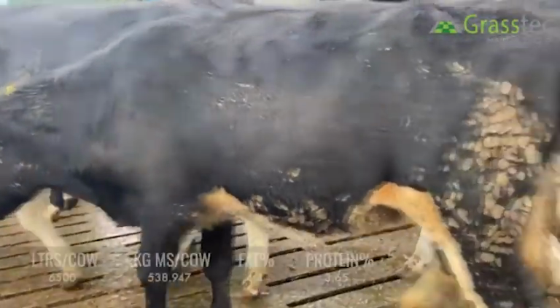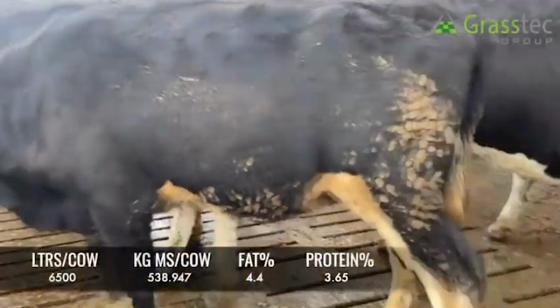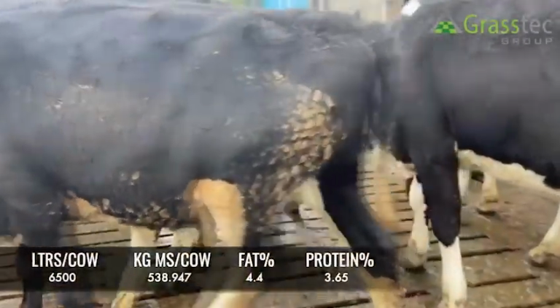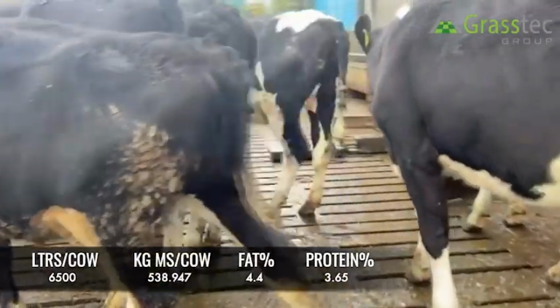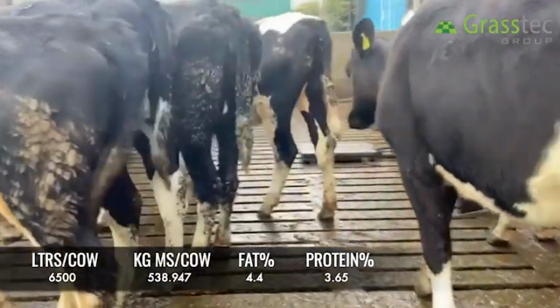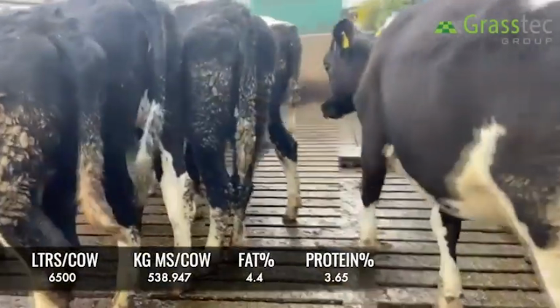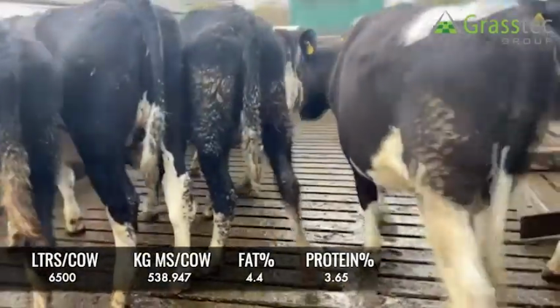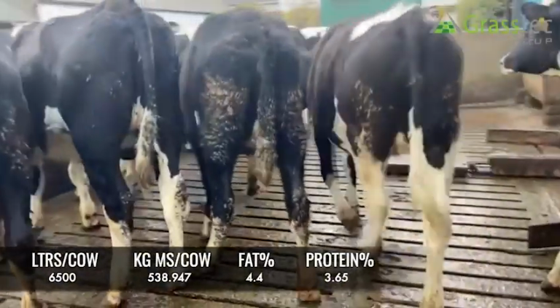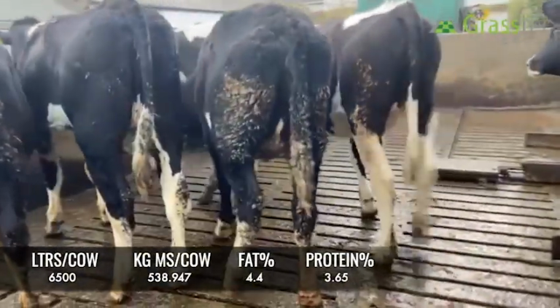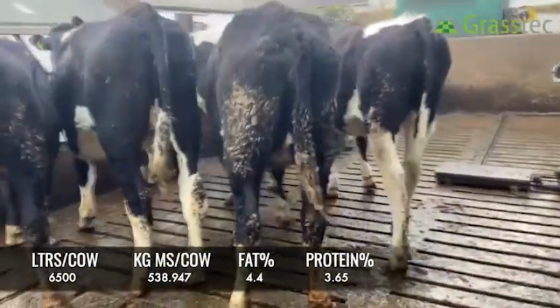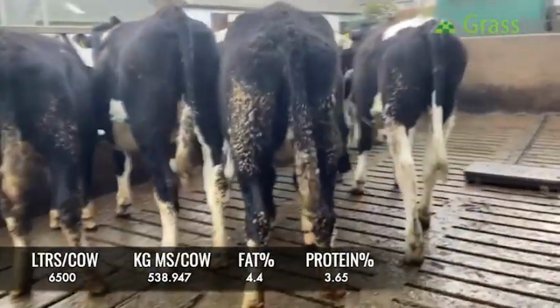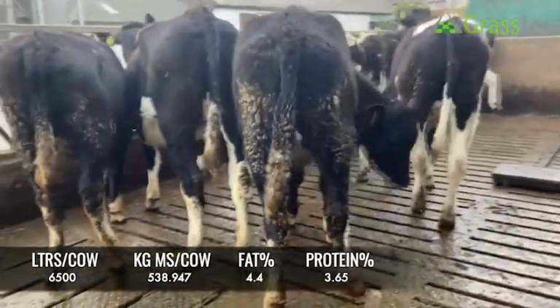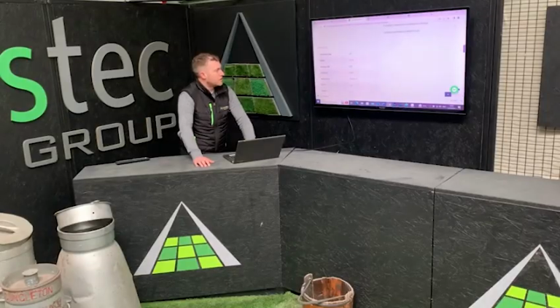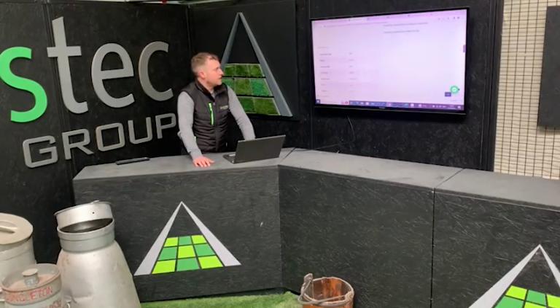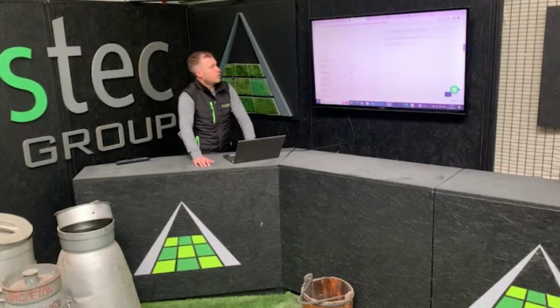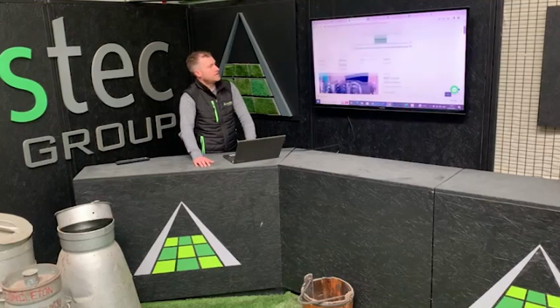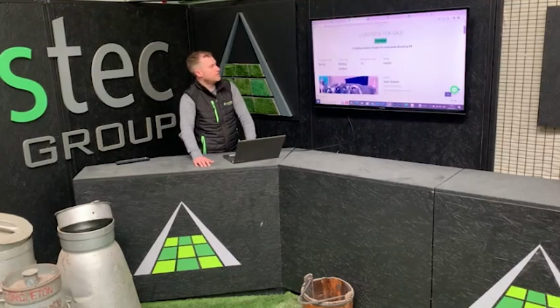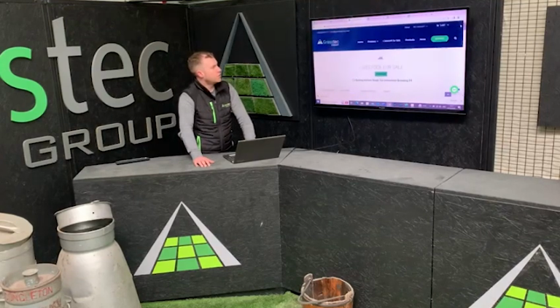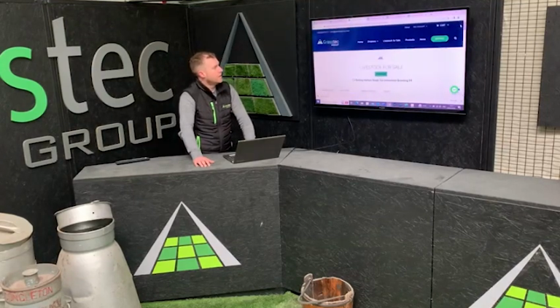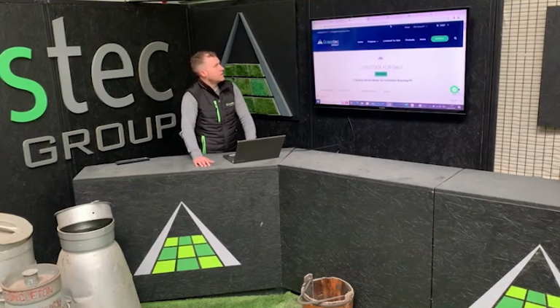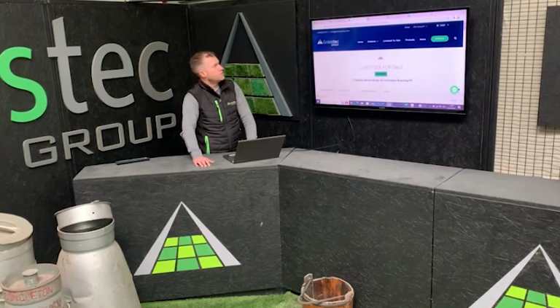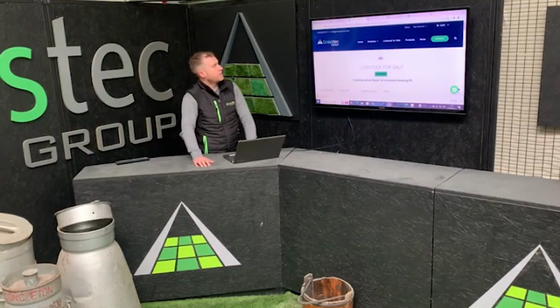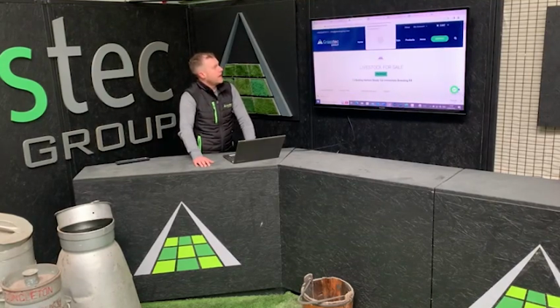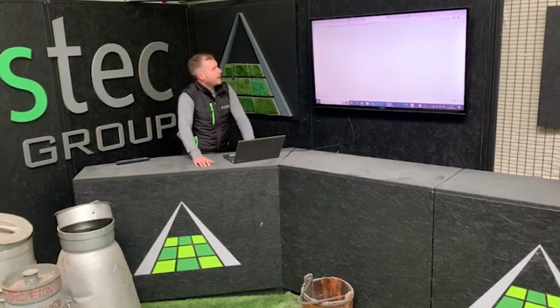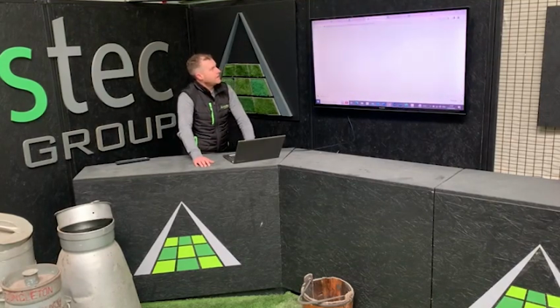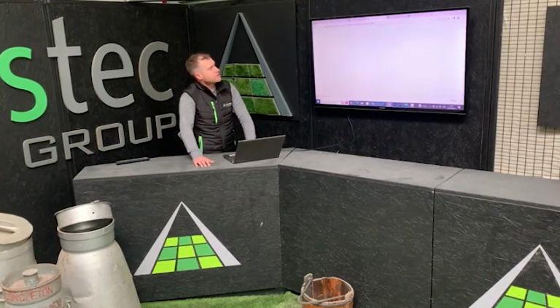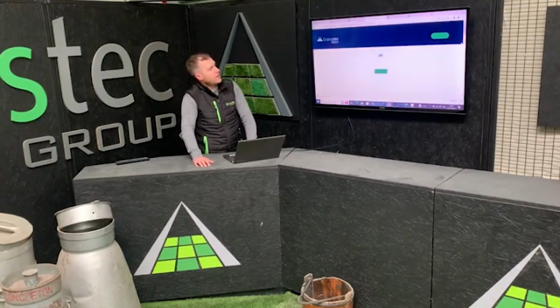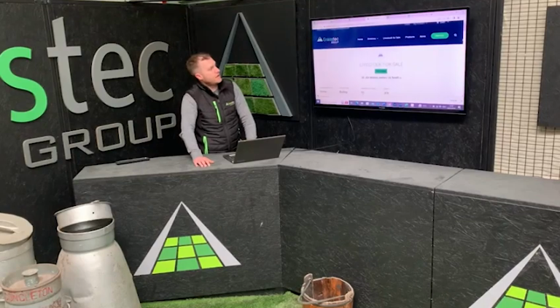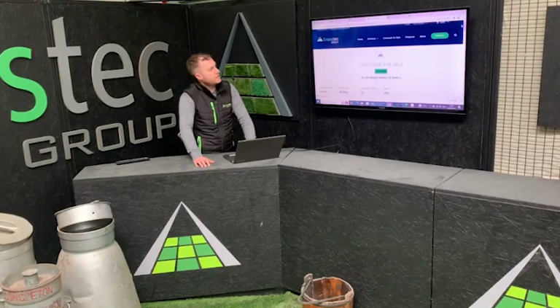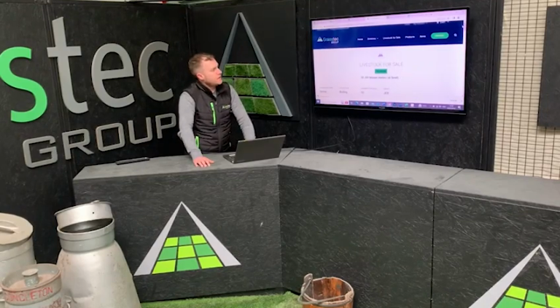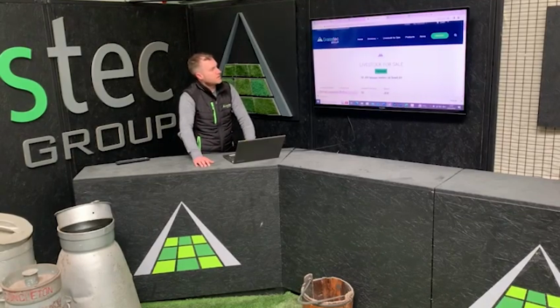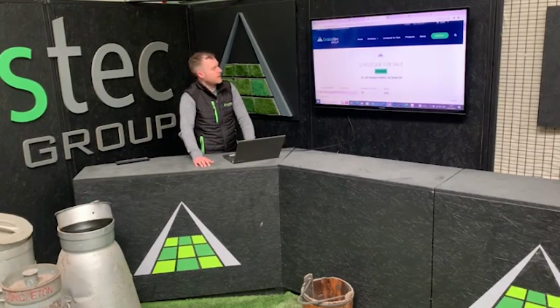PTAs are 3.8% for protein and 4.56% for fat, and the heifers are going to be registered as well. 208 is the average EBI for this group — a nice group of heifers.